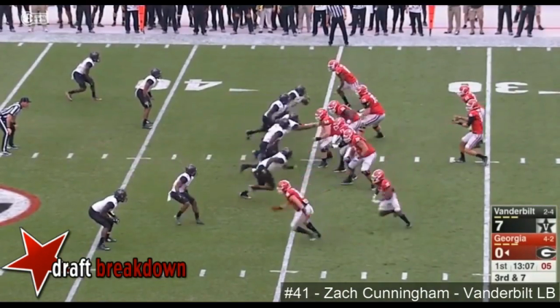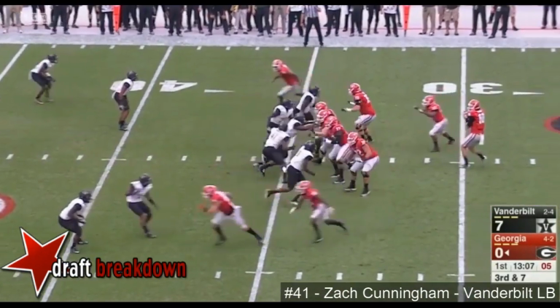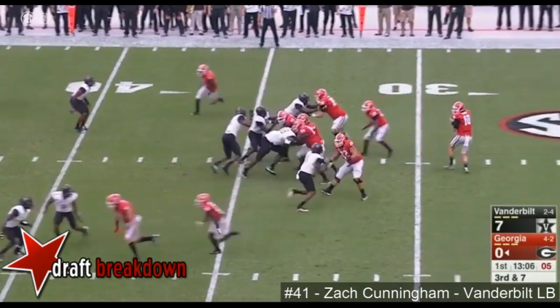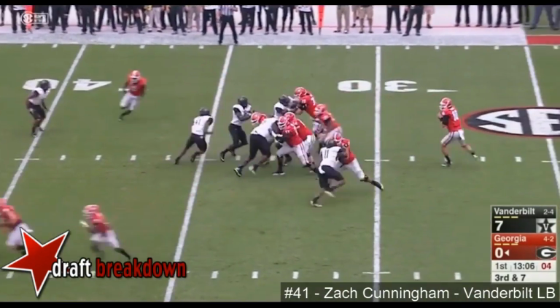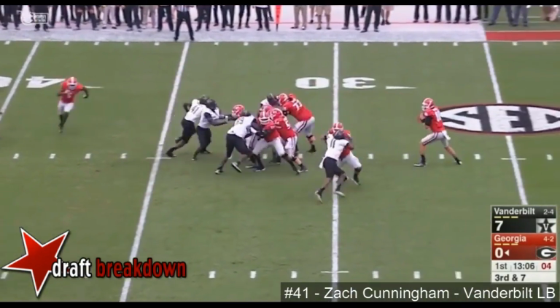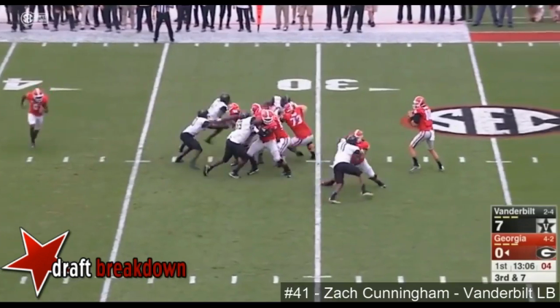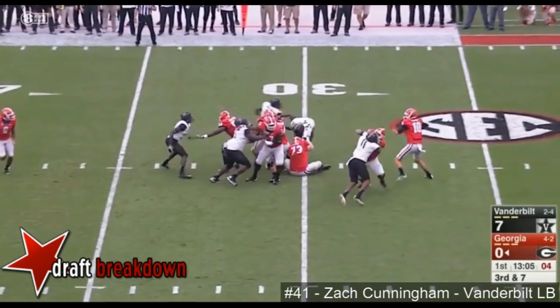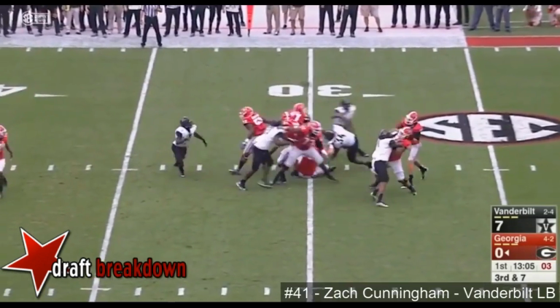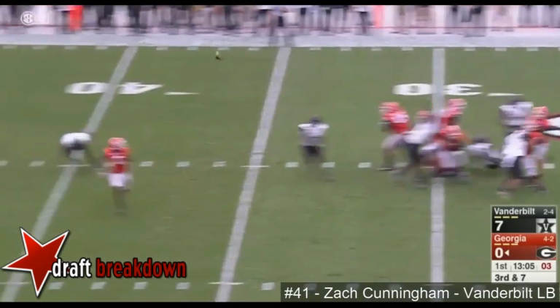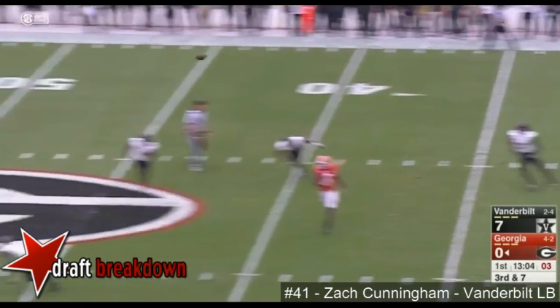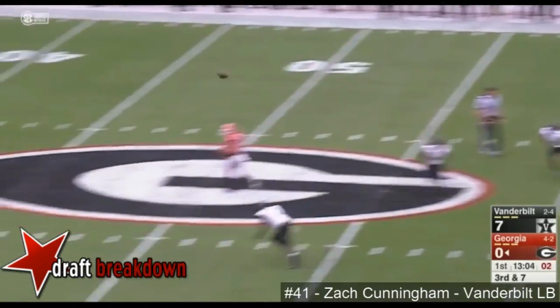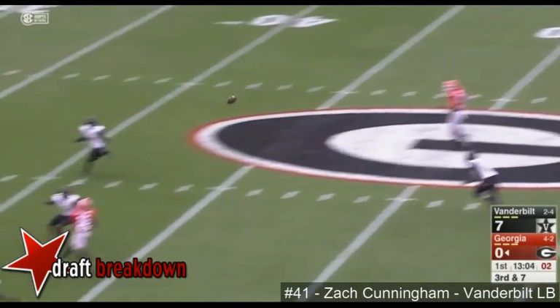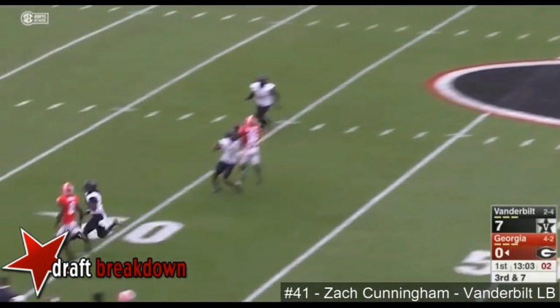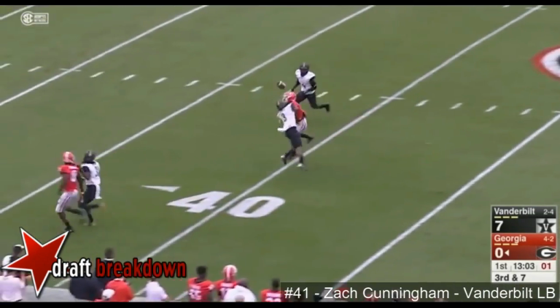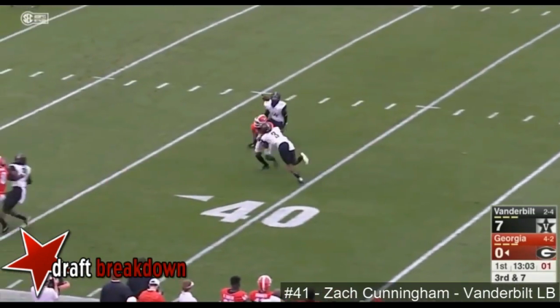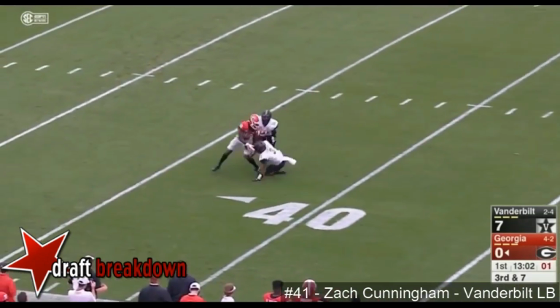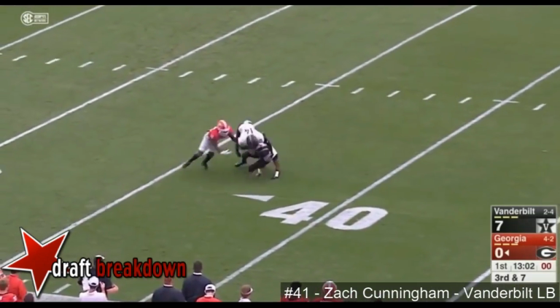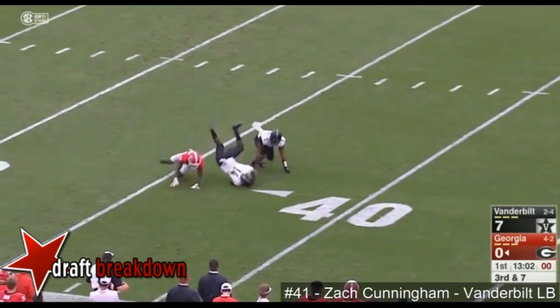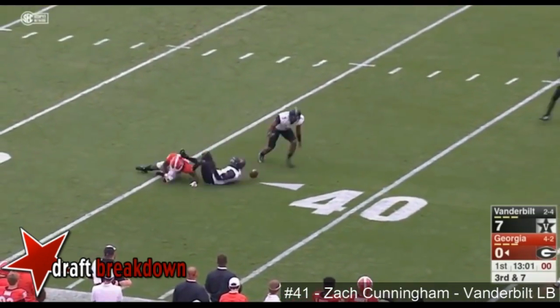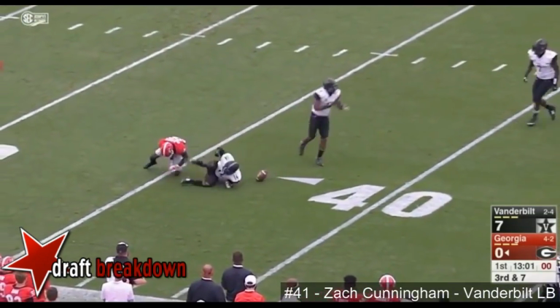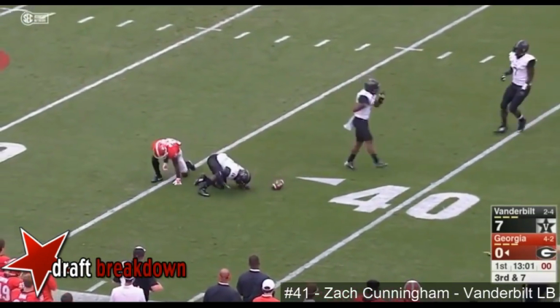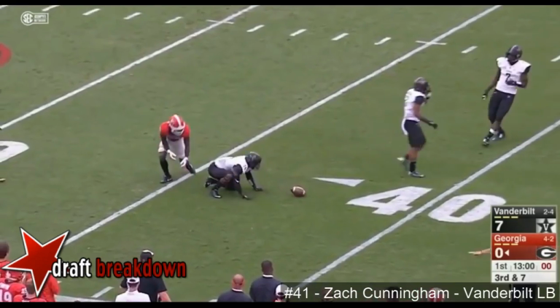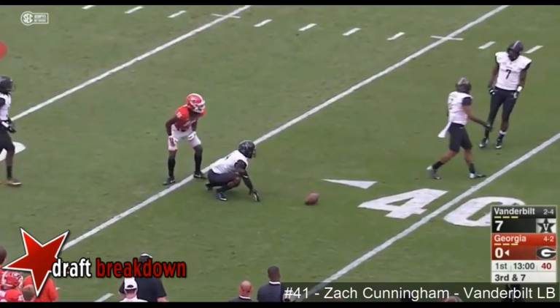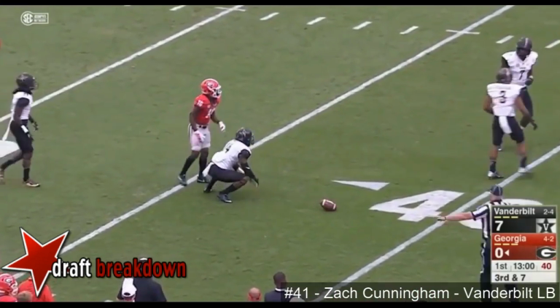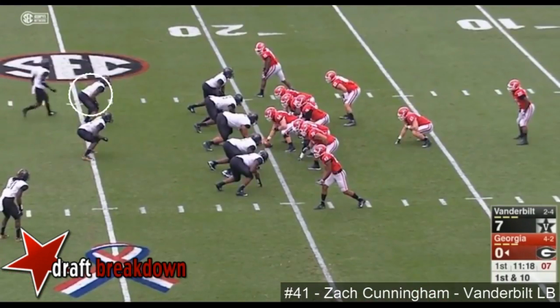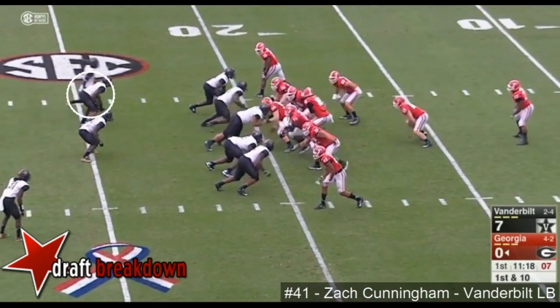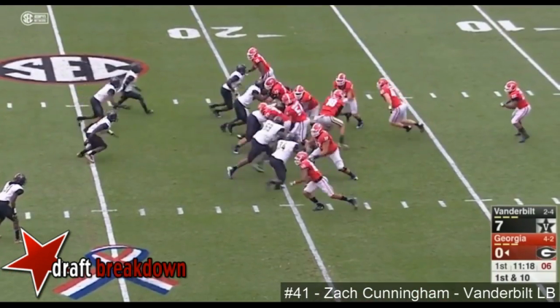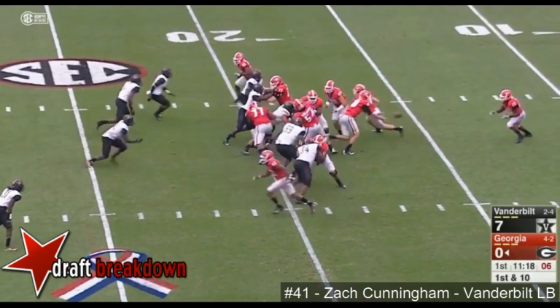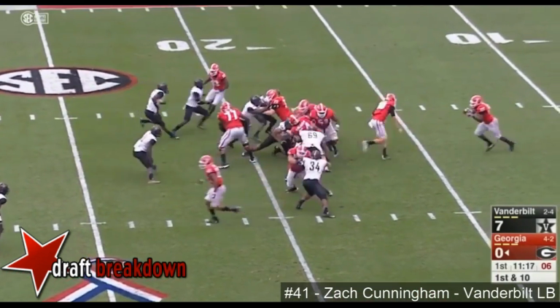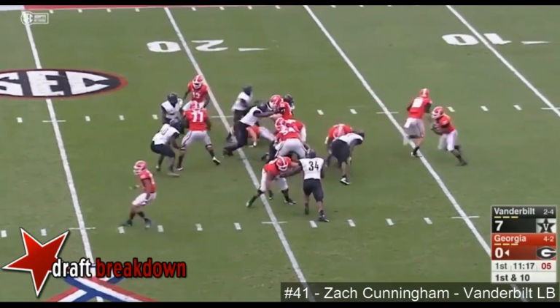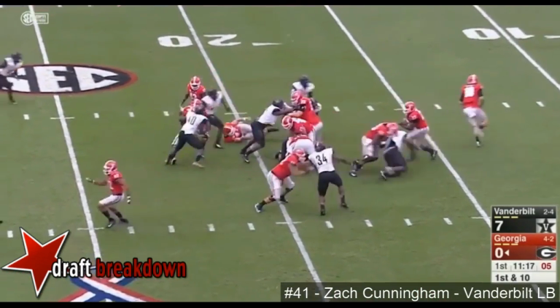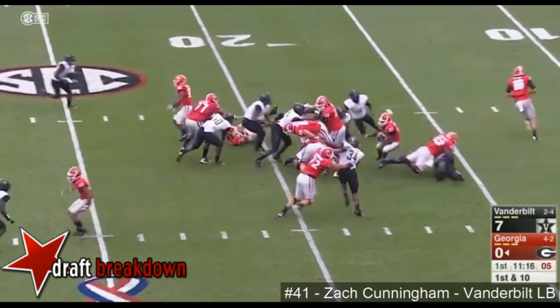Third down and seven out of the shotgun. Here's Easton — wobbly pass, batted in the air, and that one was almost picked off. Look, Blazowicz goes in motion.